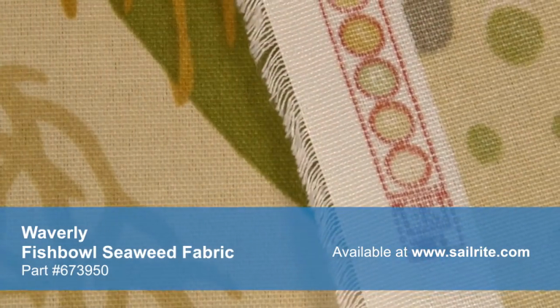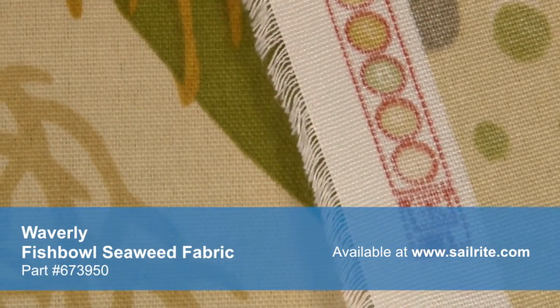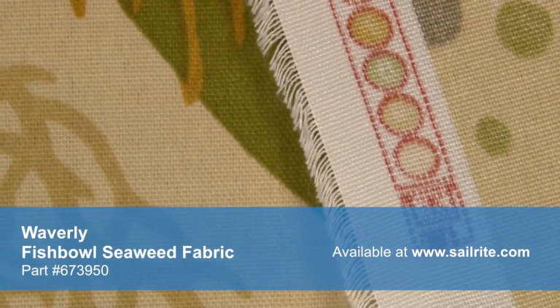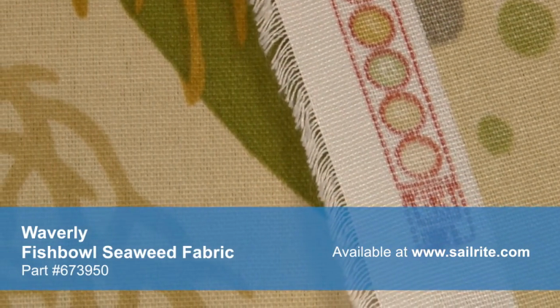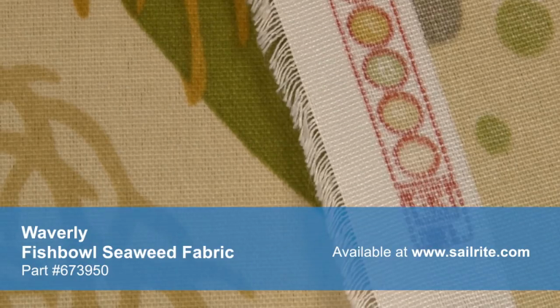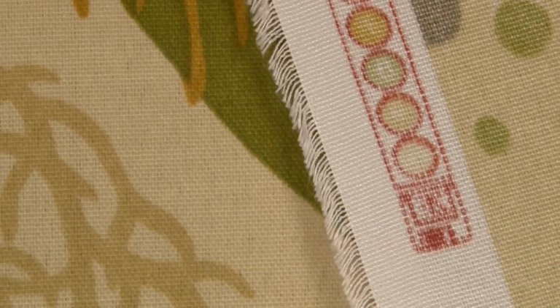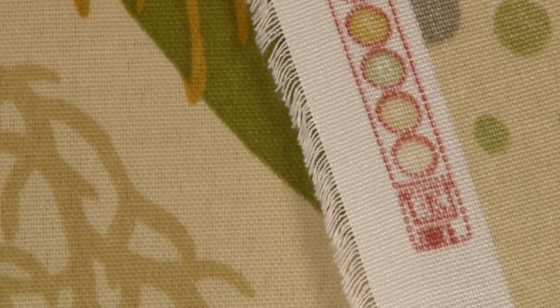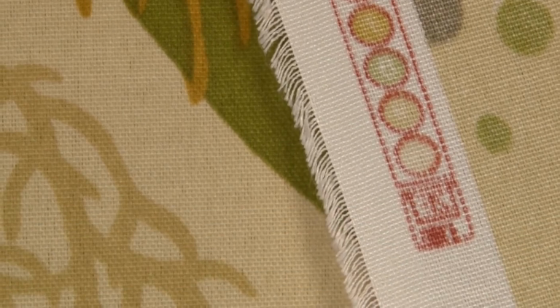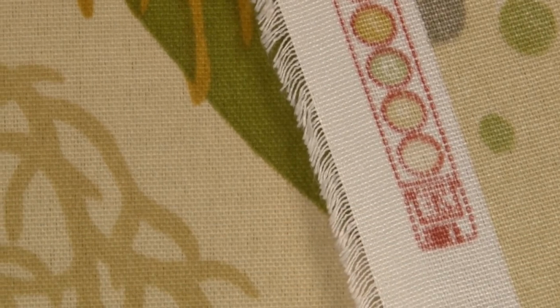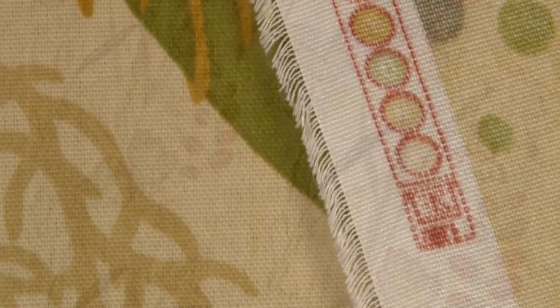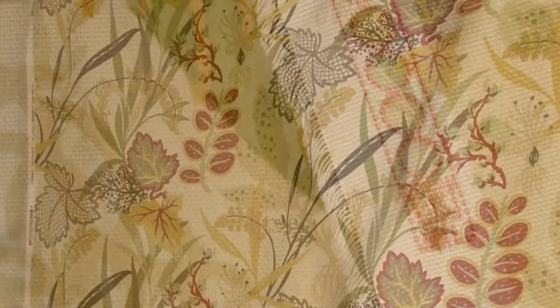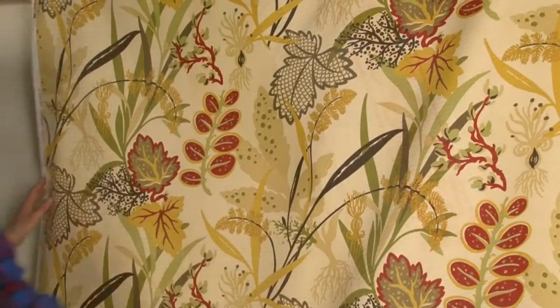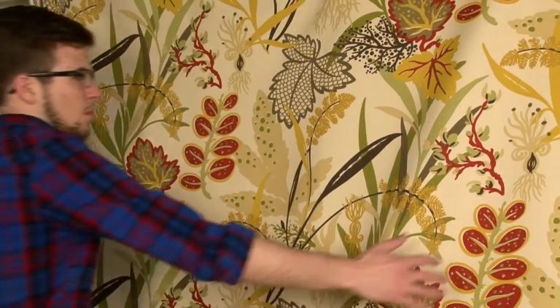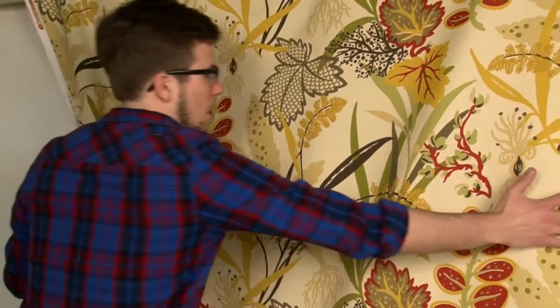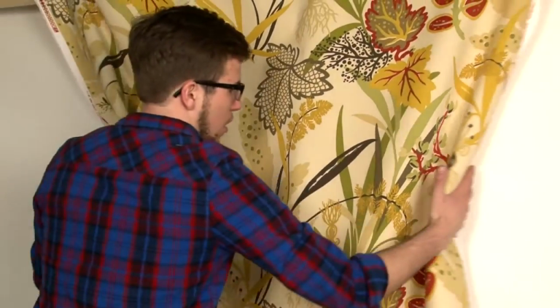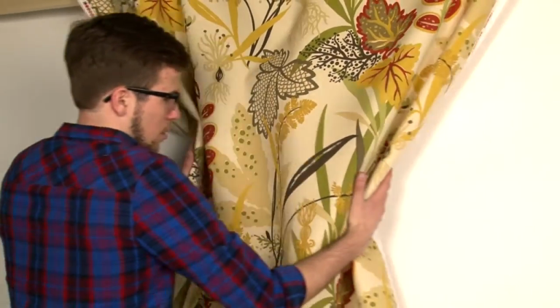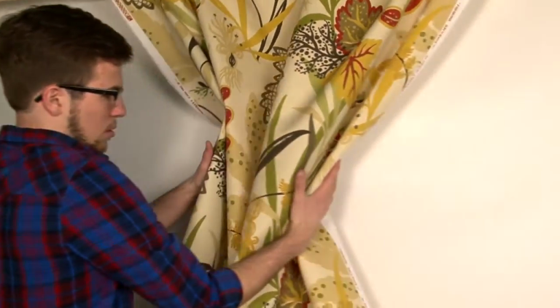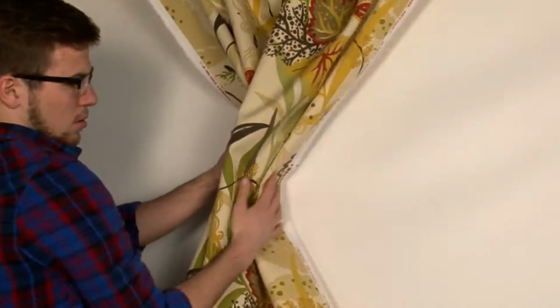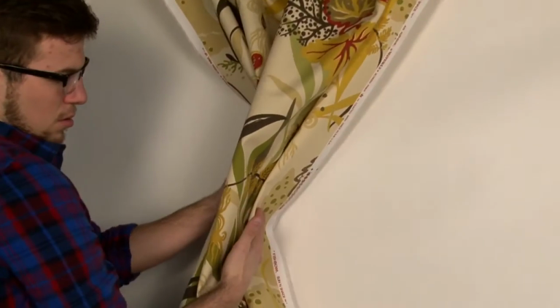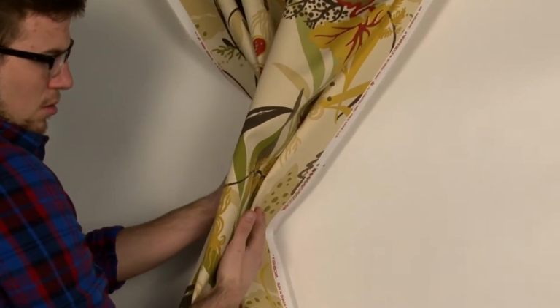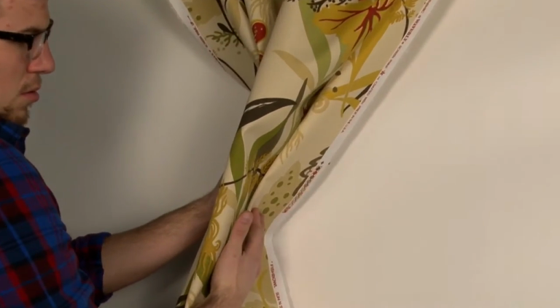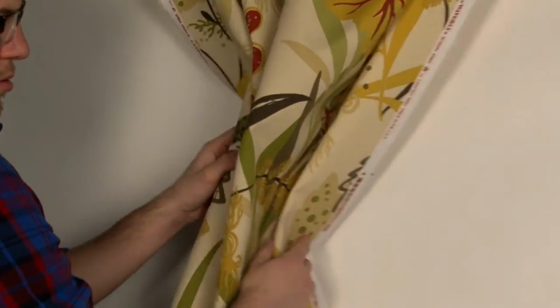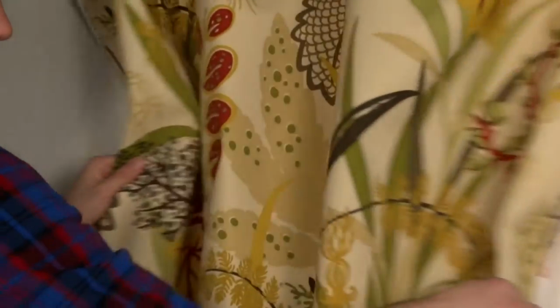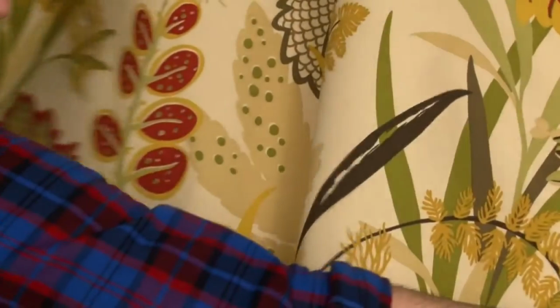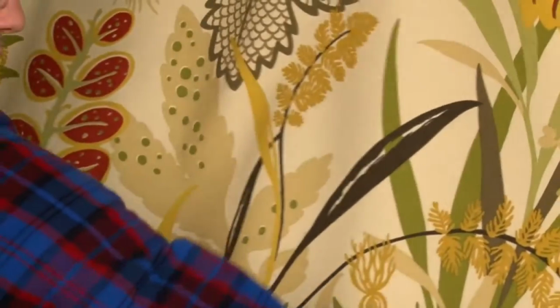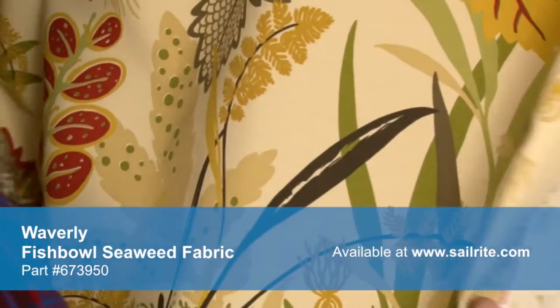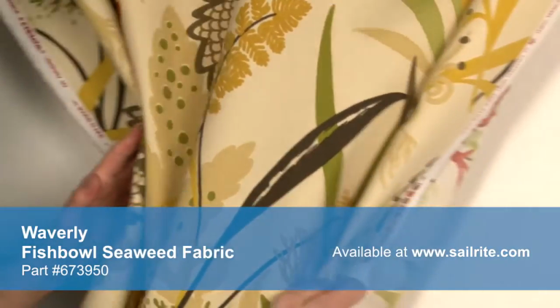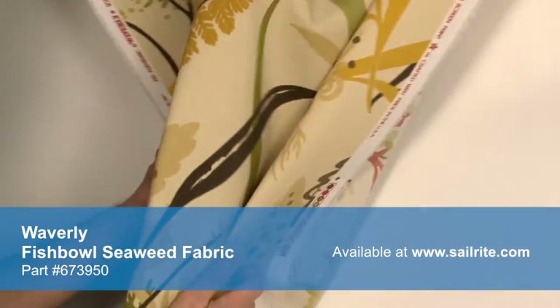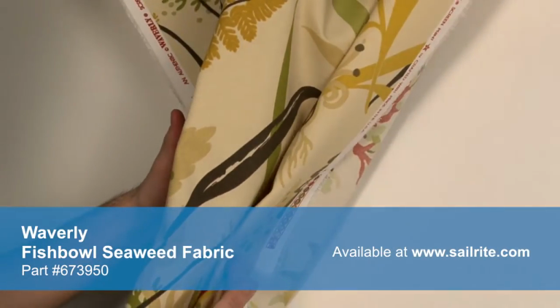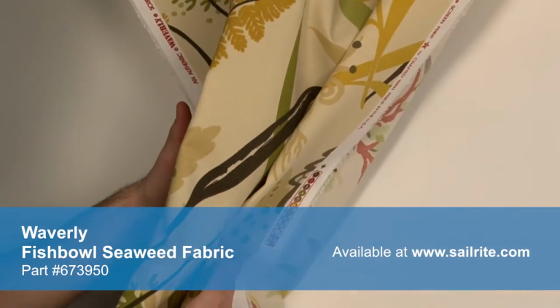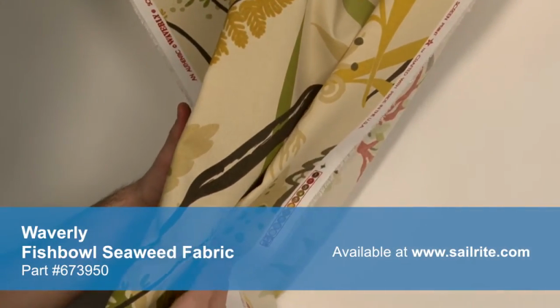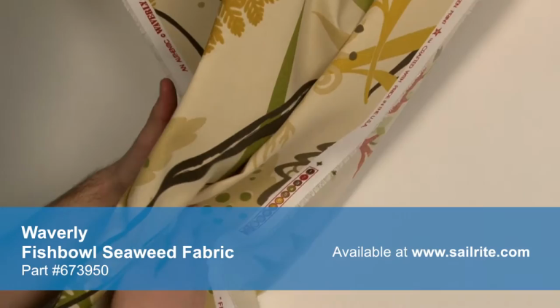Sun and Shade's vibrant patterns are pigment printed on 100% polyester diamond weave cloth. Sun and Shade is perfect for casual outdoor living with great fade resistance and 500 hours of UV protection.